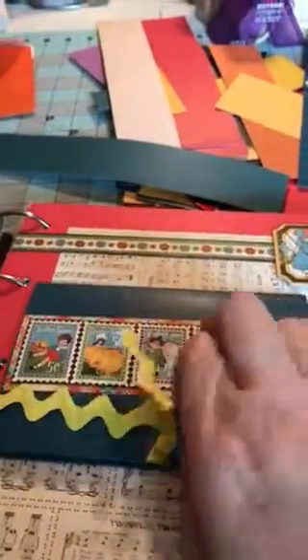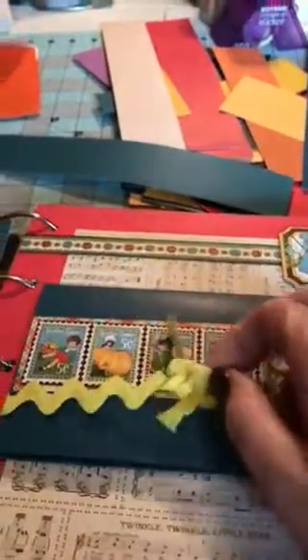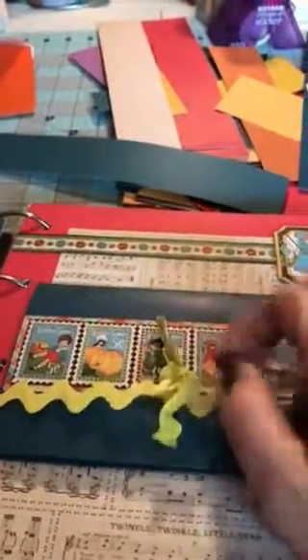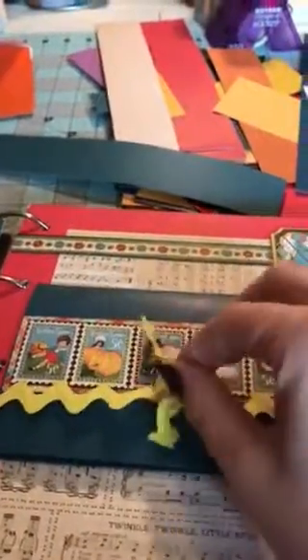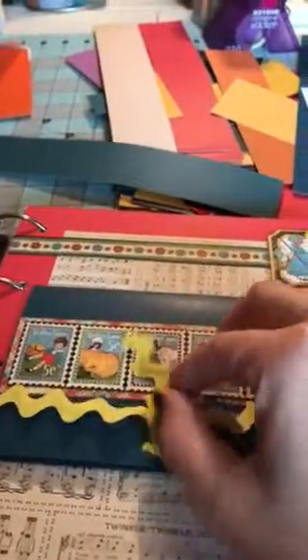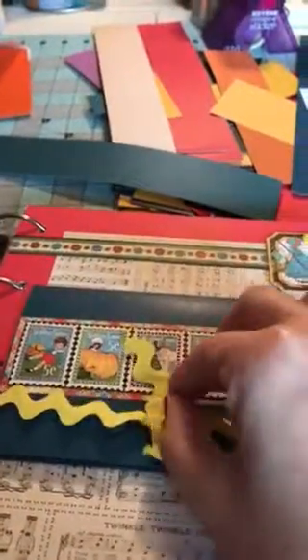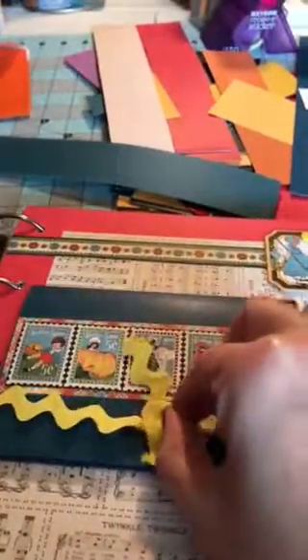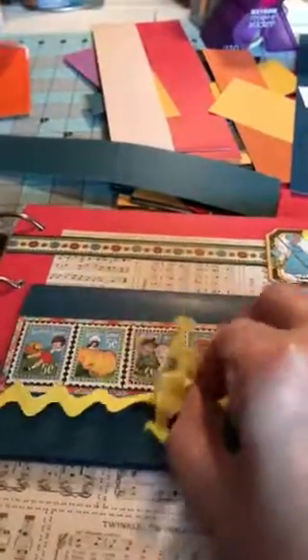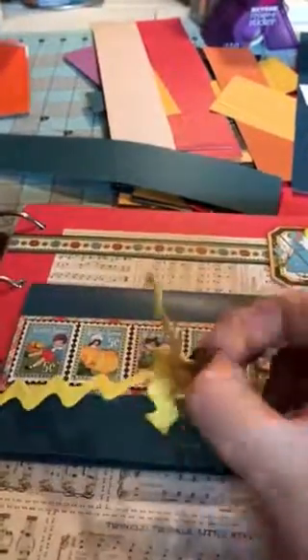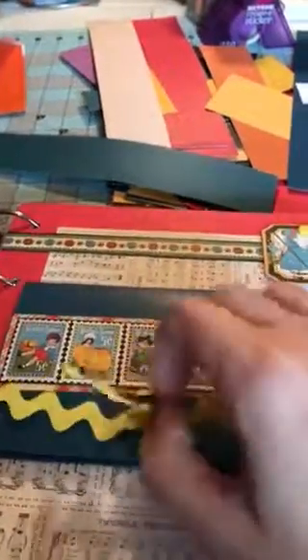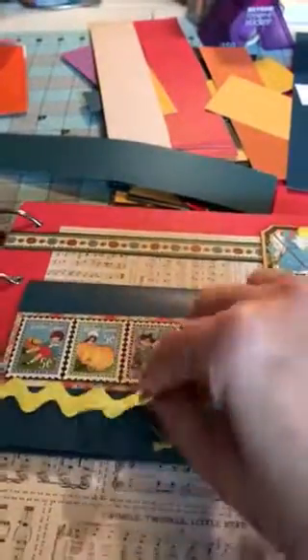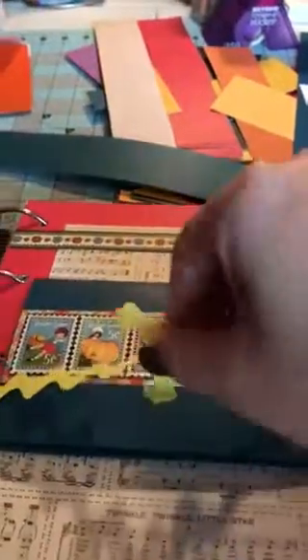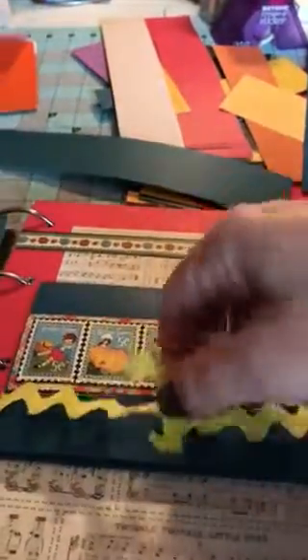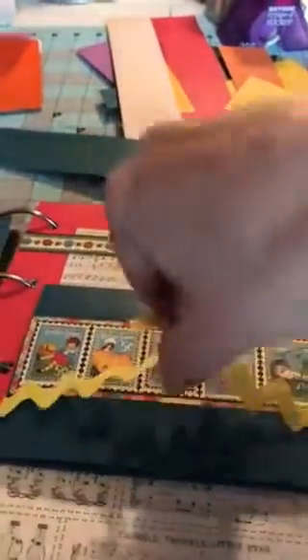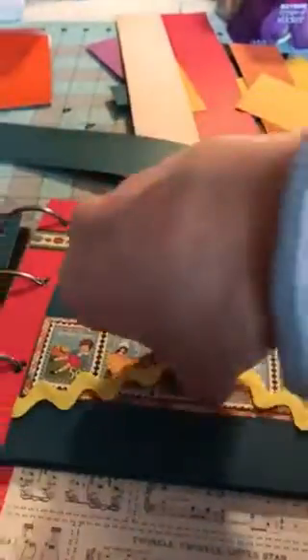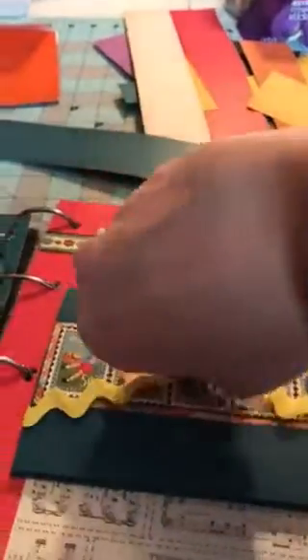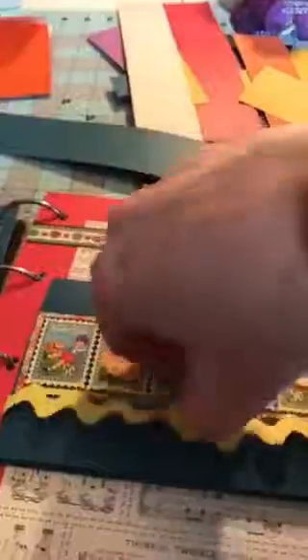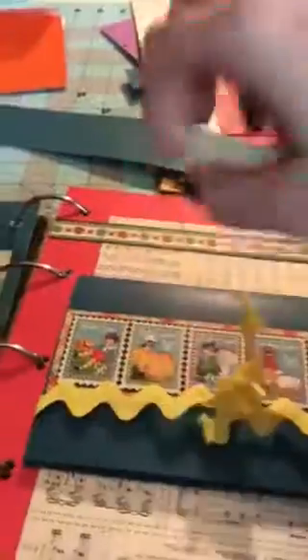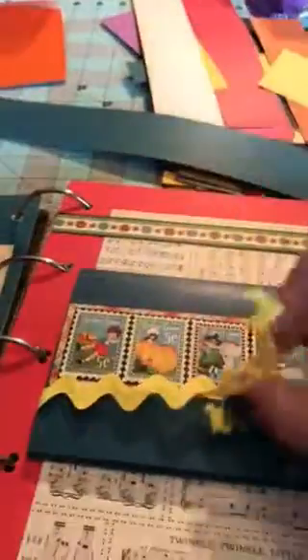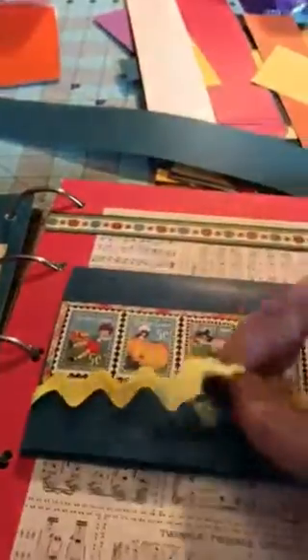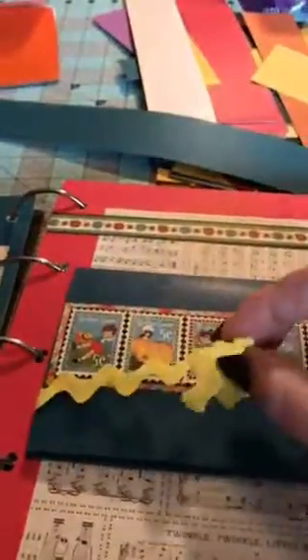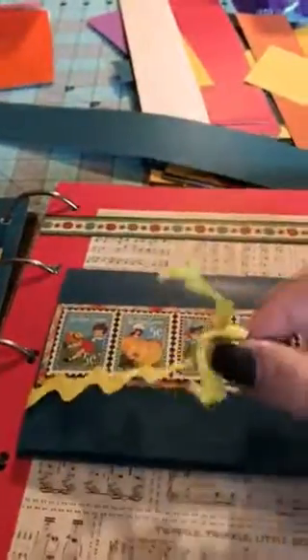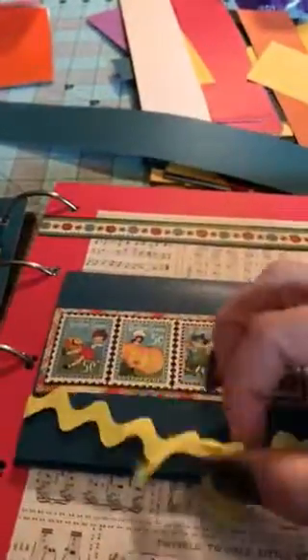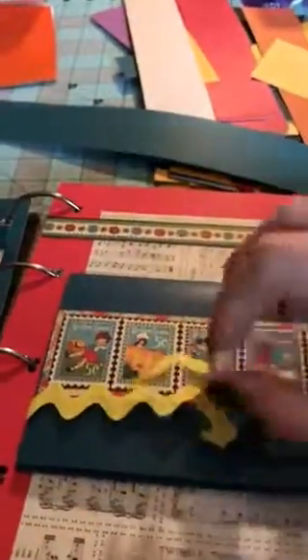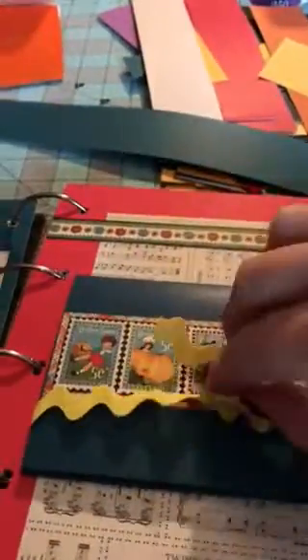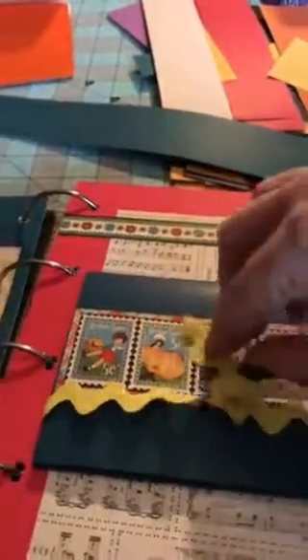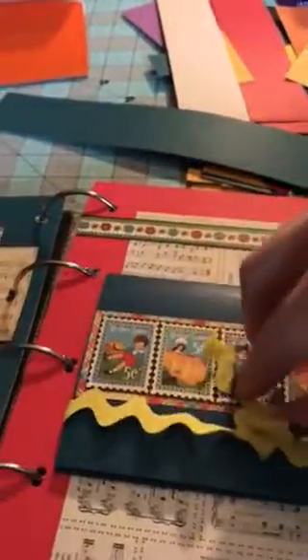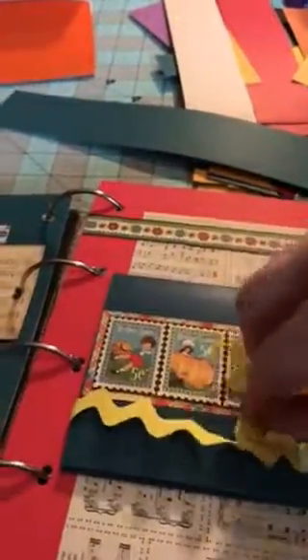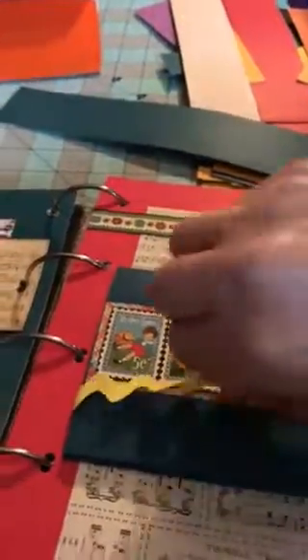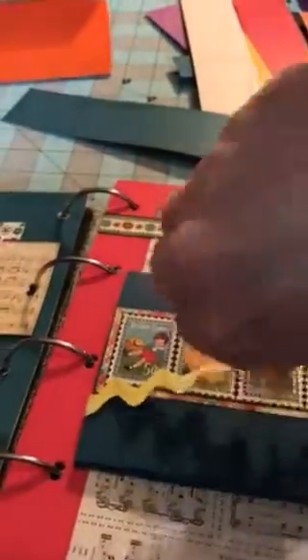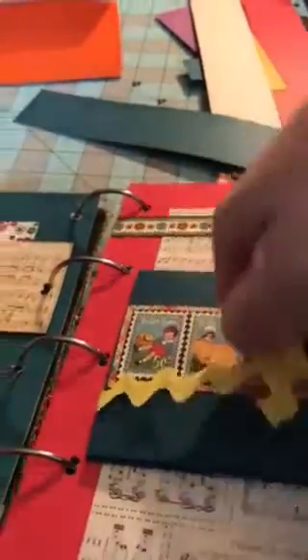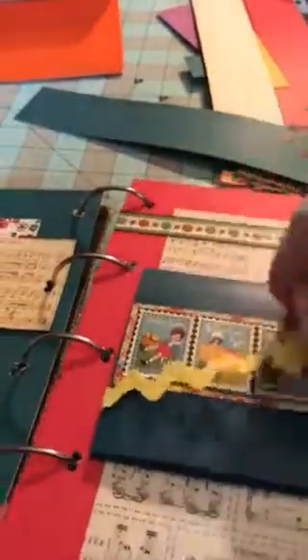So I tied this with just some rickrack. A lot of the ribbons and laces that I have in this album I got at a thrift shop.